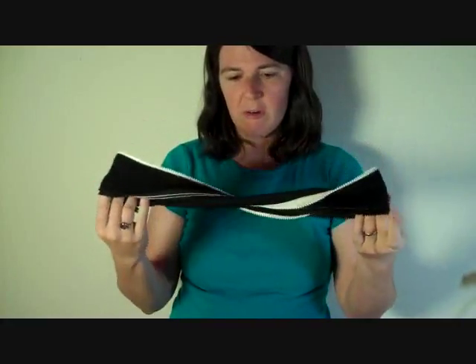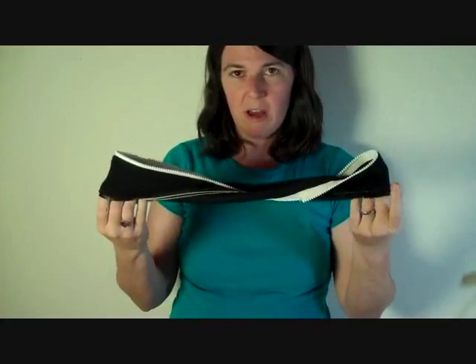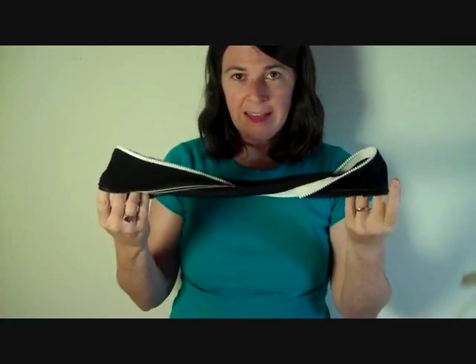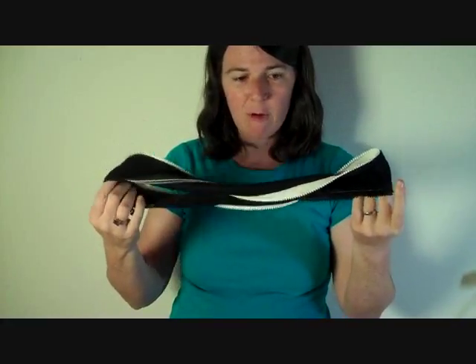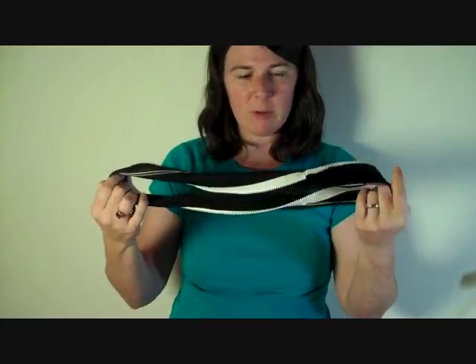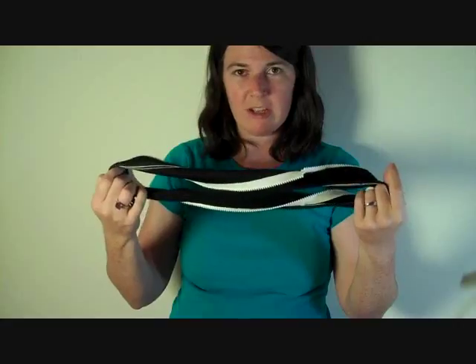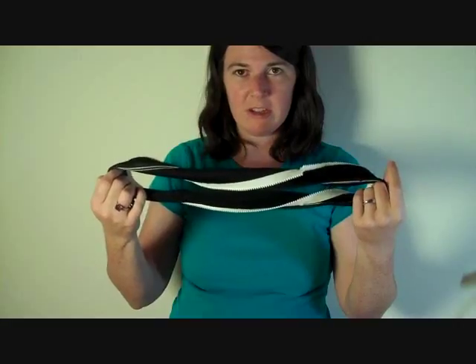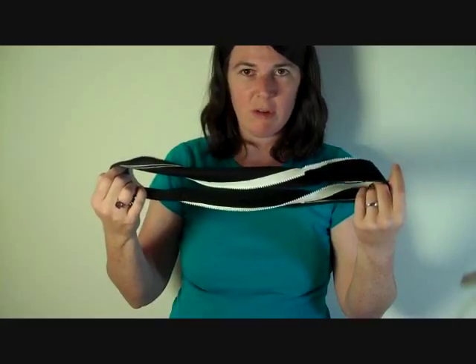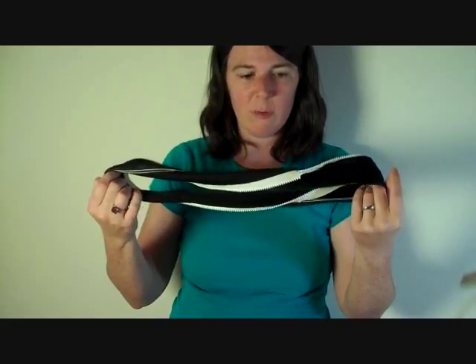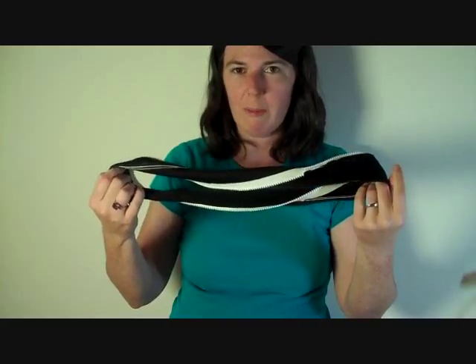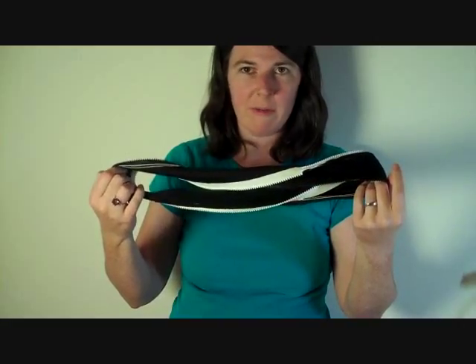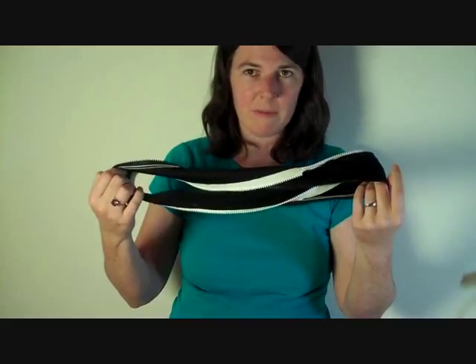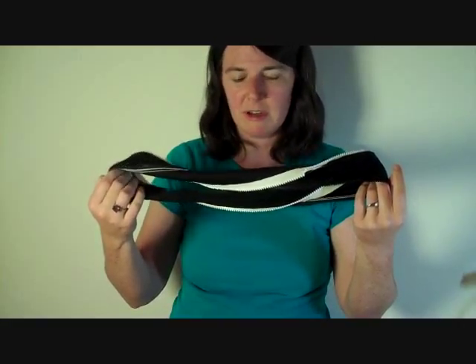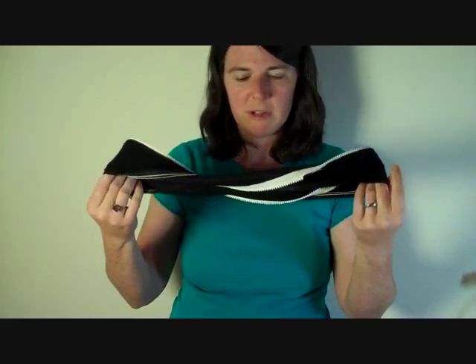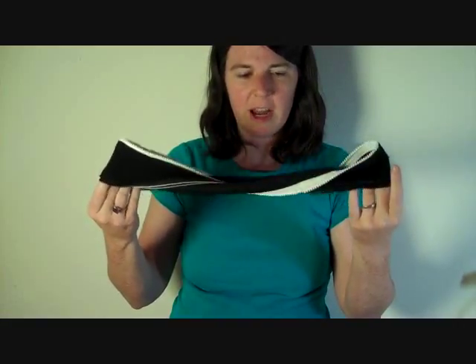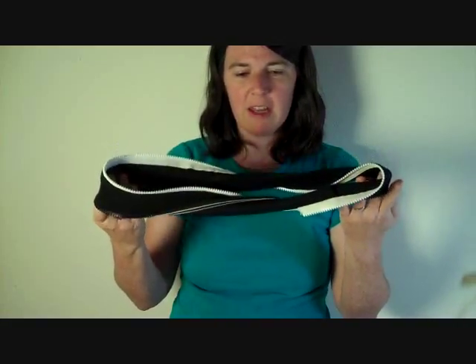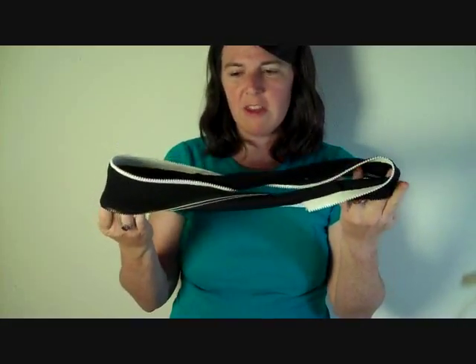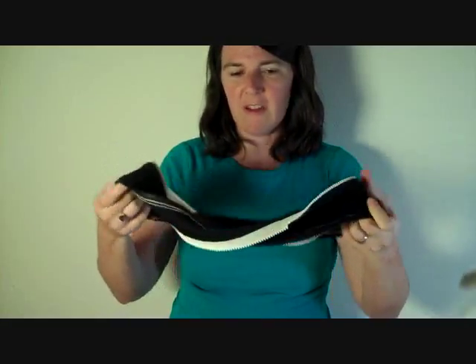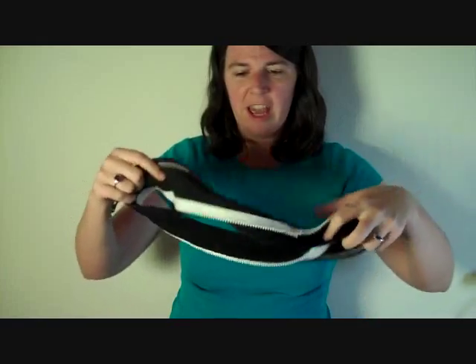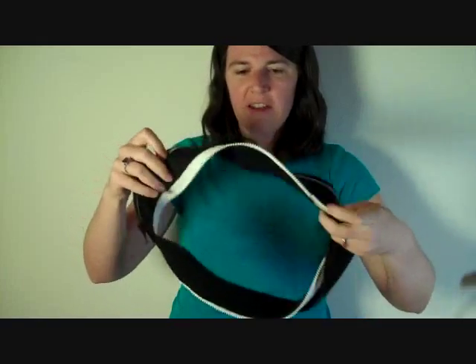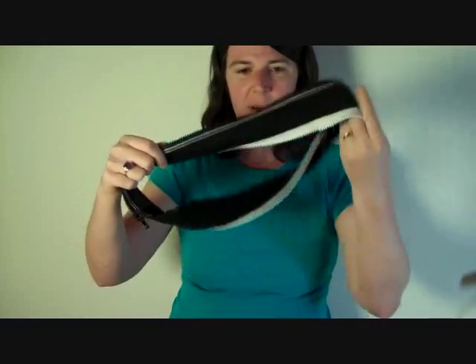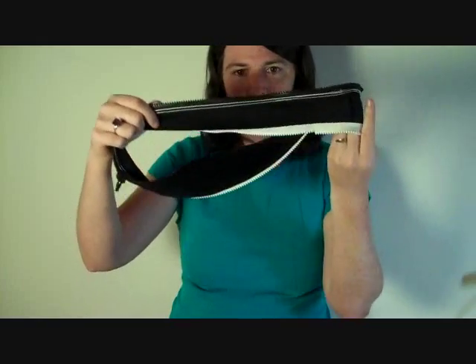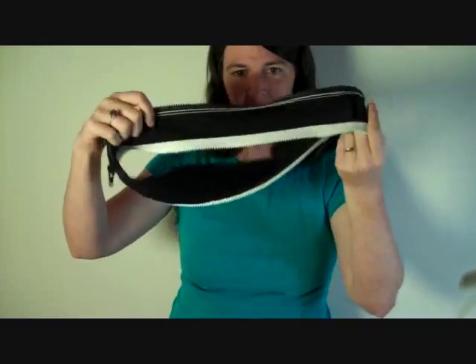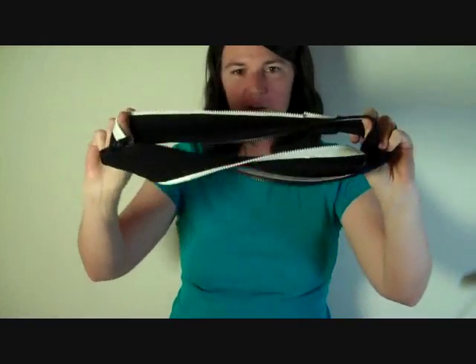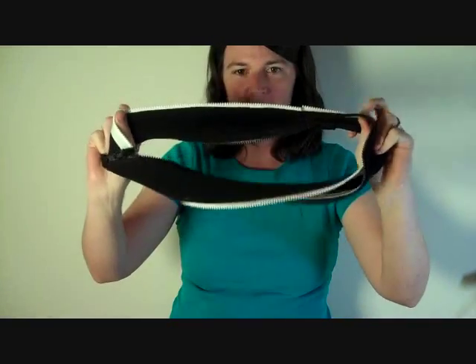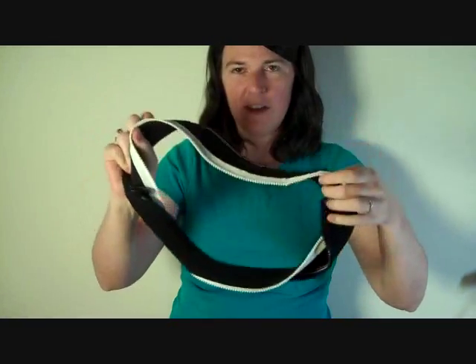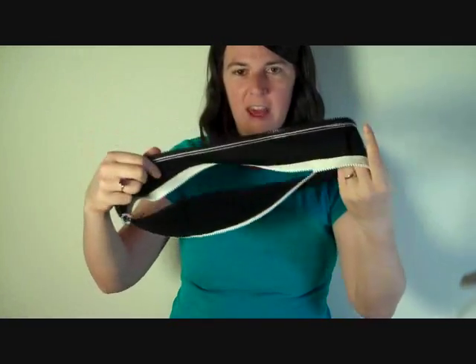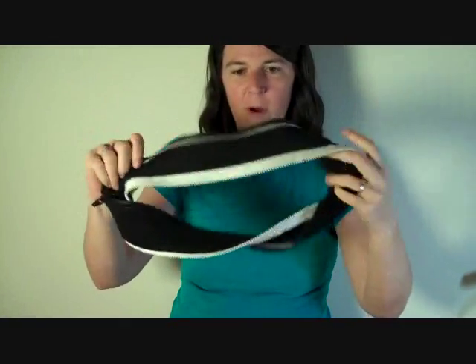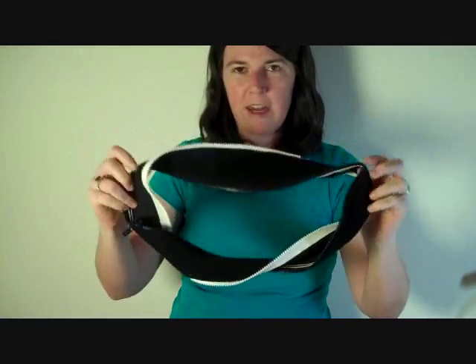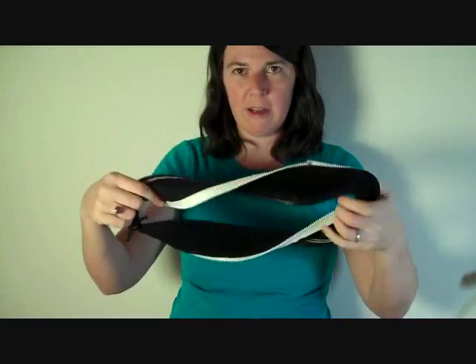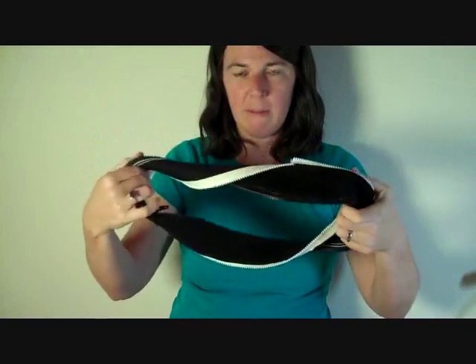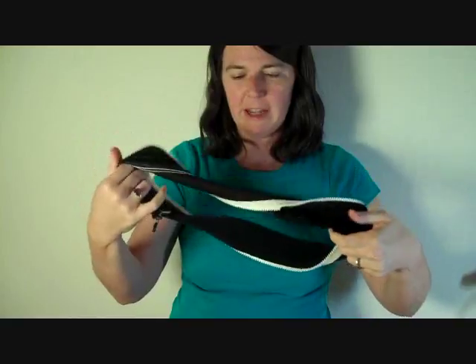So unlike the Möbius, which has no discernible top, bottom, or side to side, this definitely has a back, a front, and a white side and a black side.